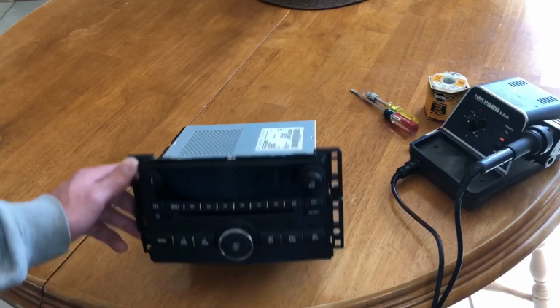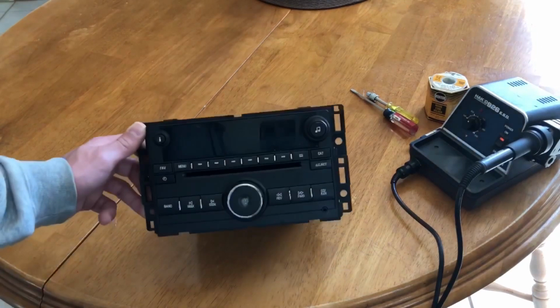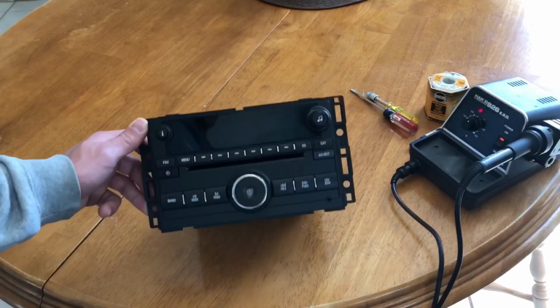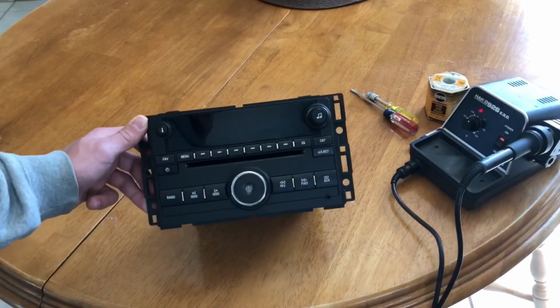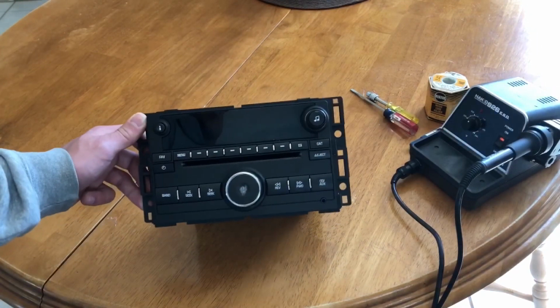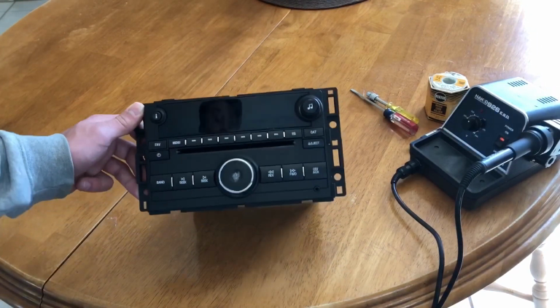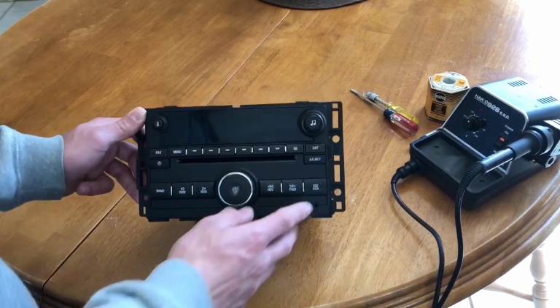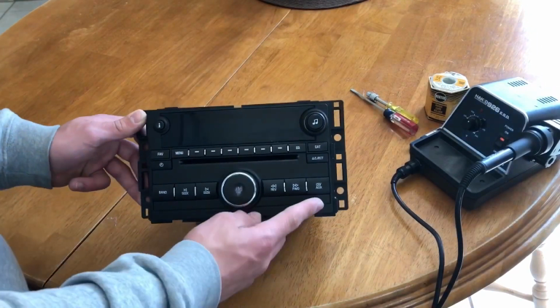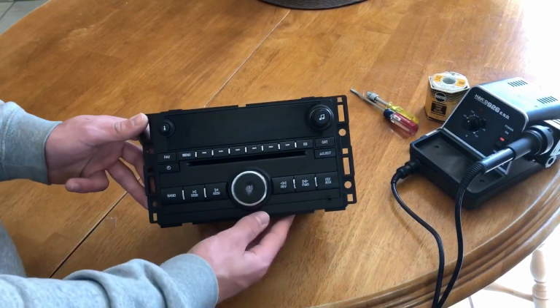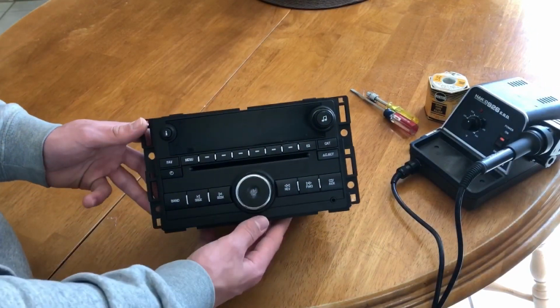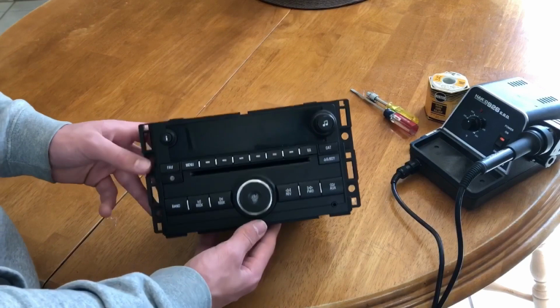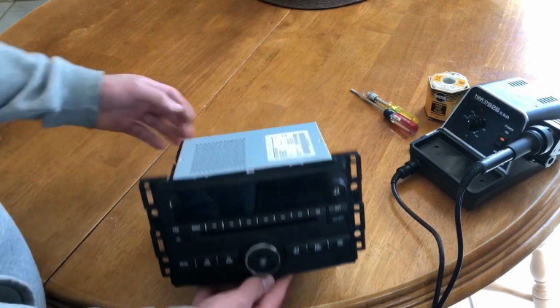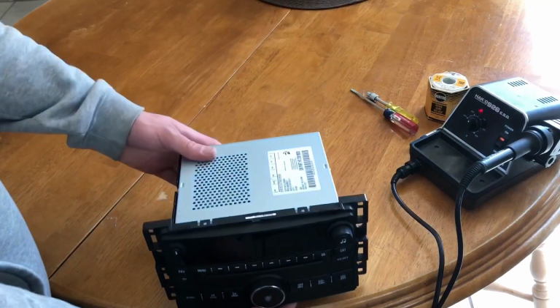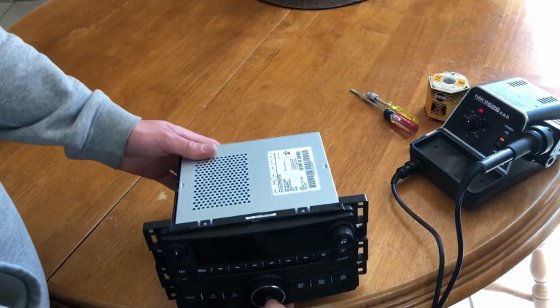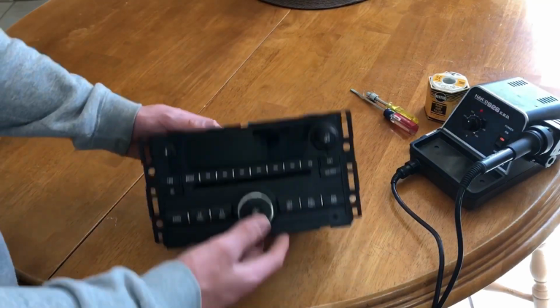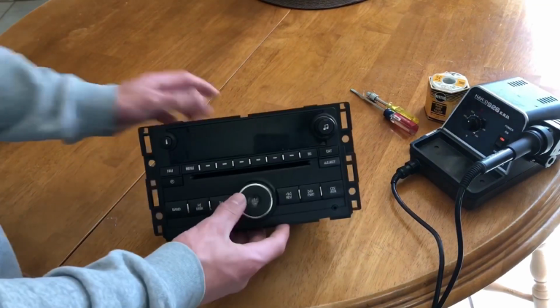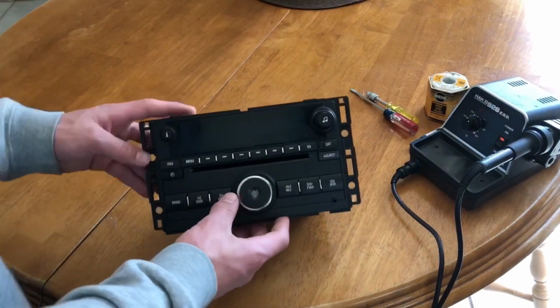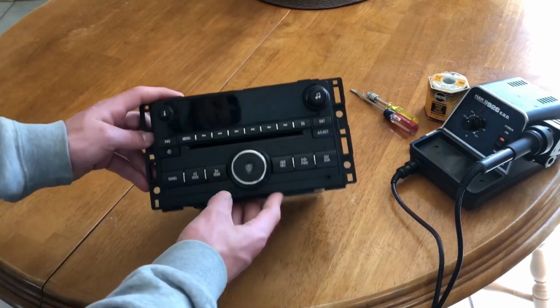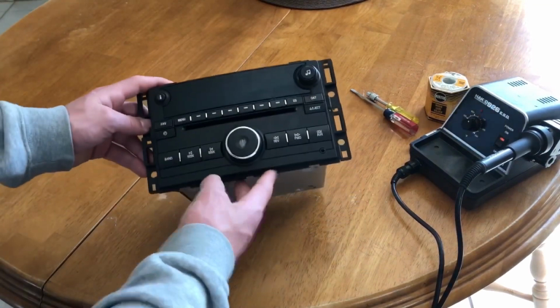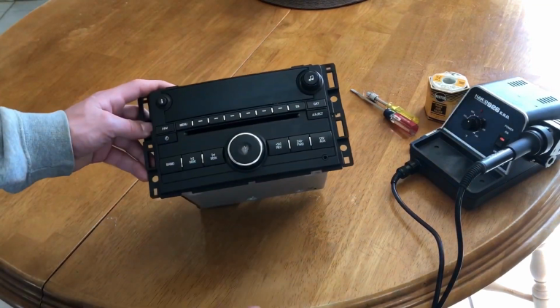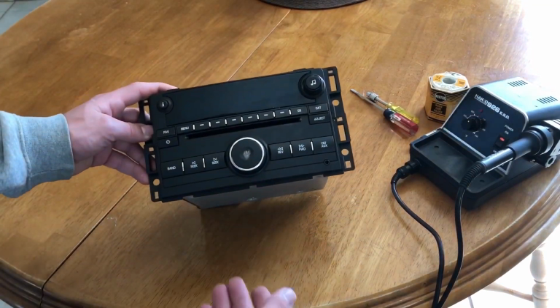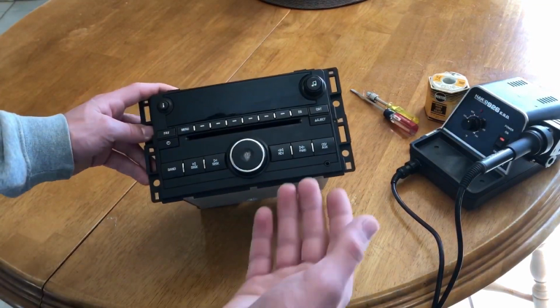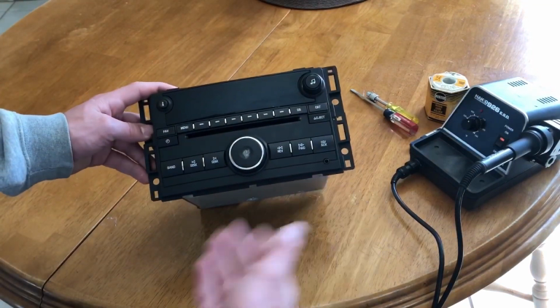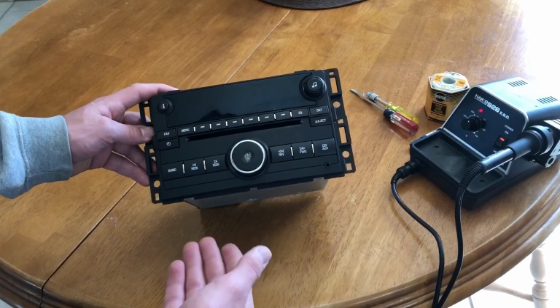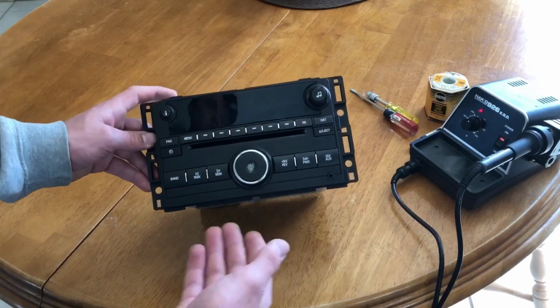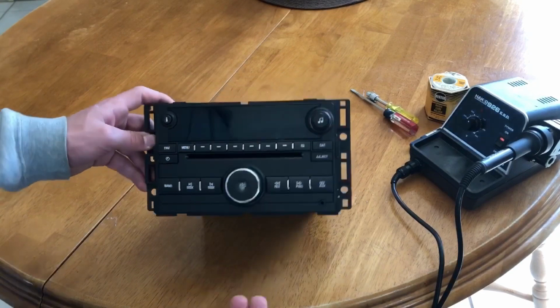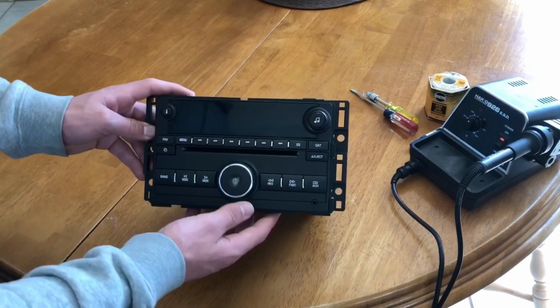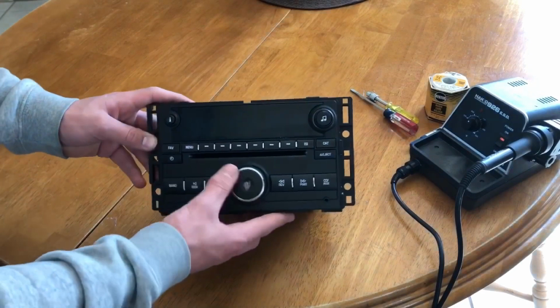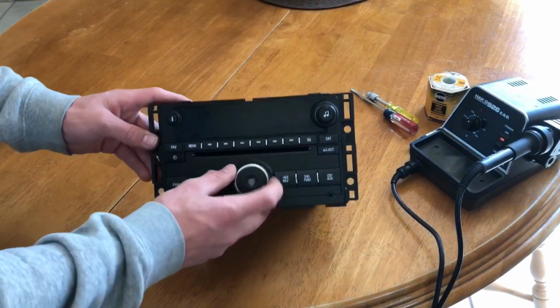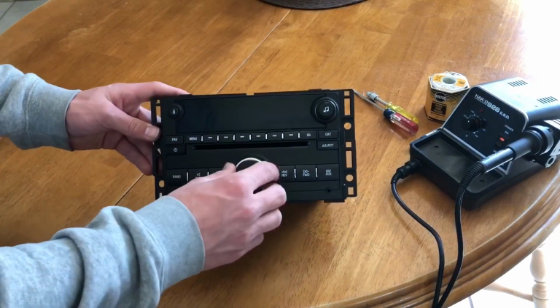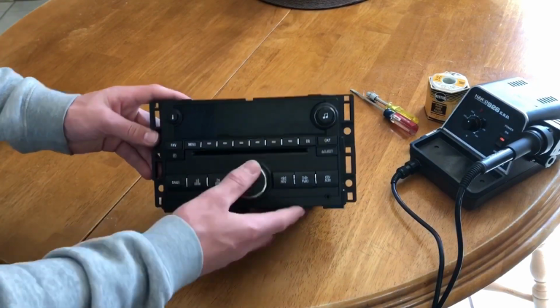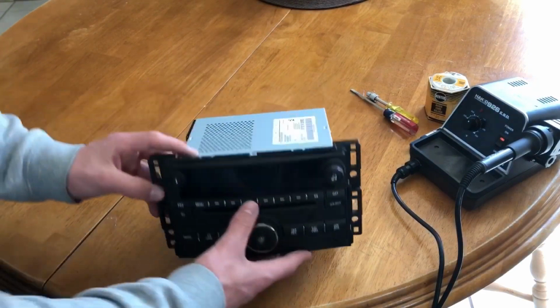In this video I'm going to document how to fix the aux port in a Chevrolet radio. This is found in Cobalts, Tahoes, and Silverados.